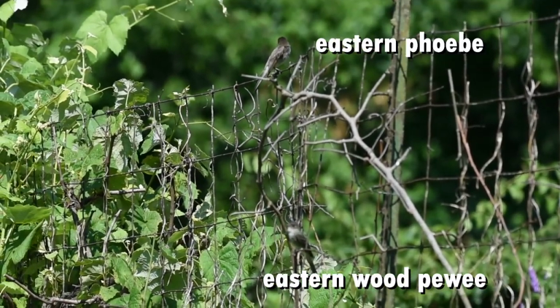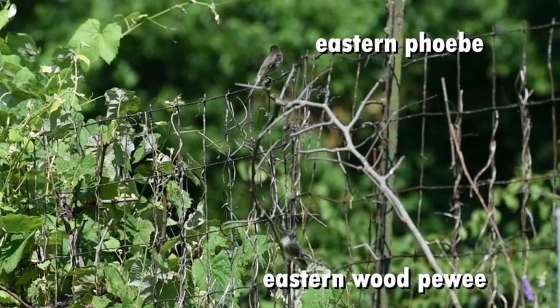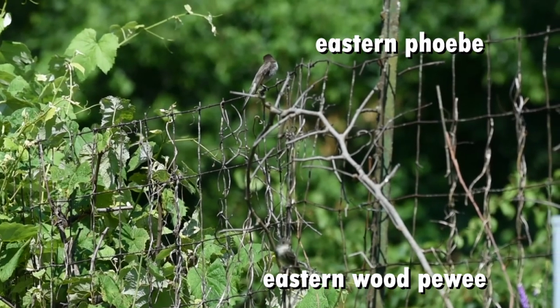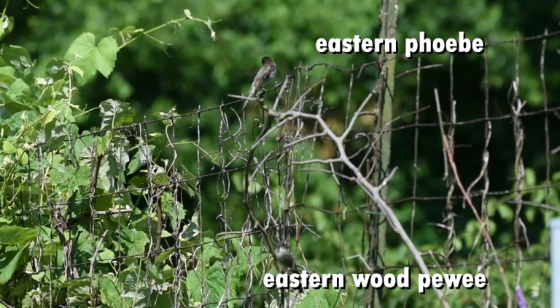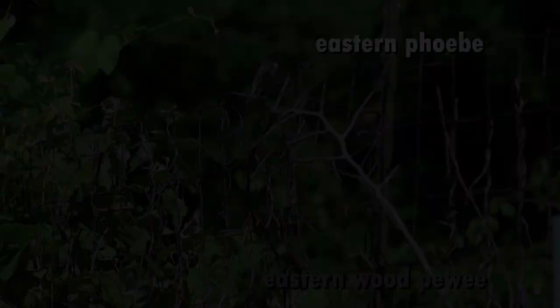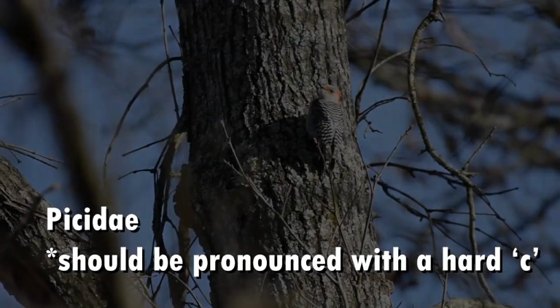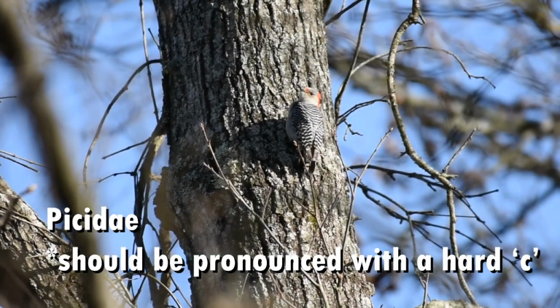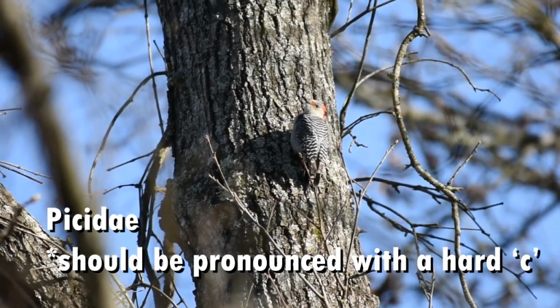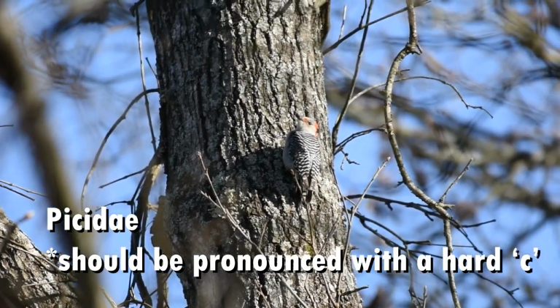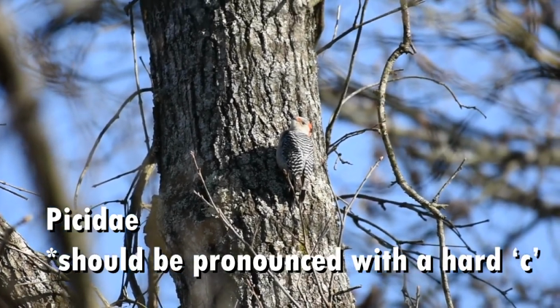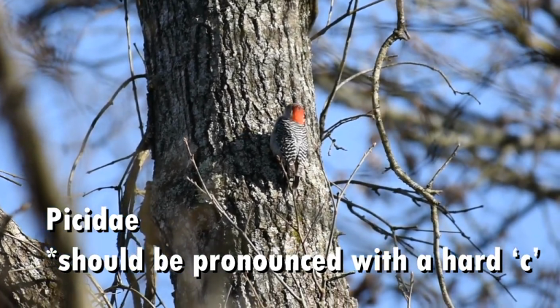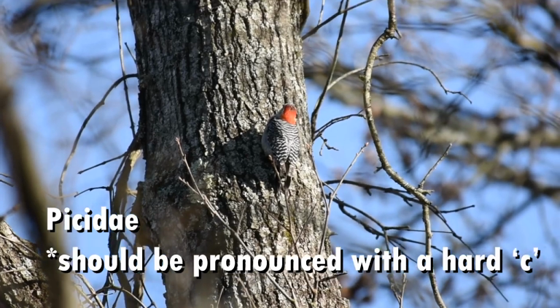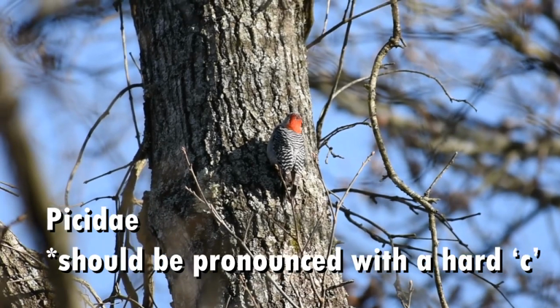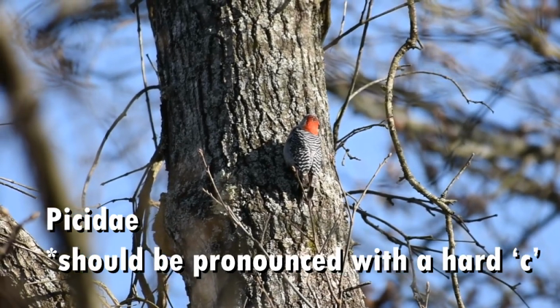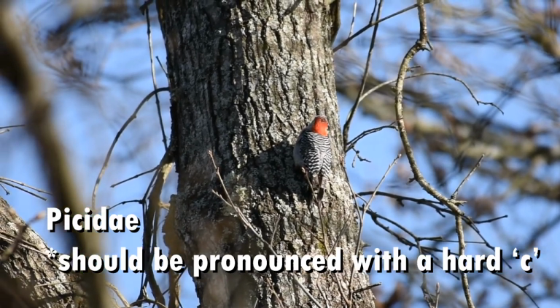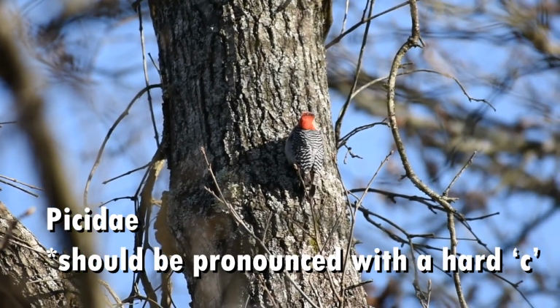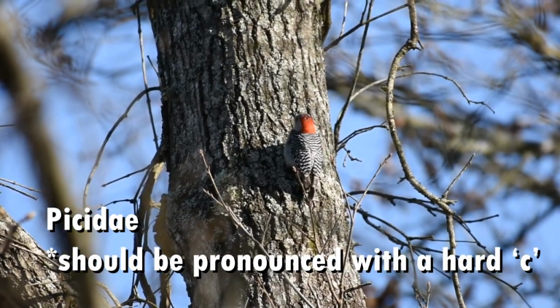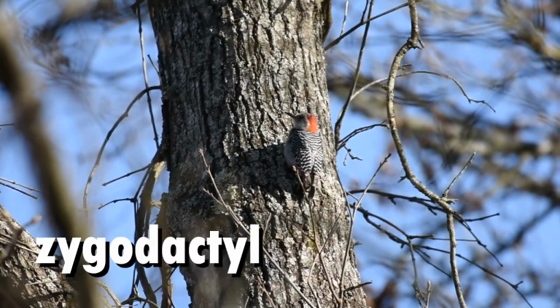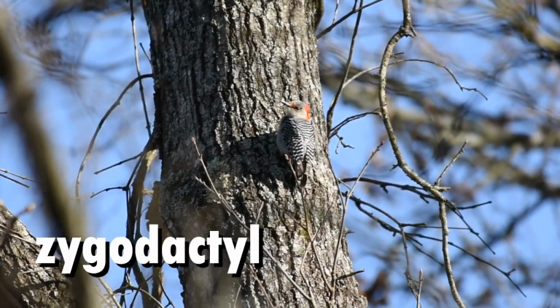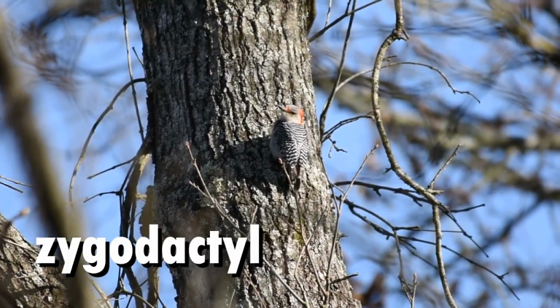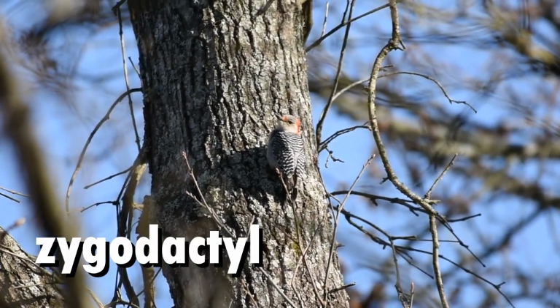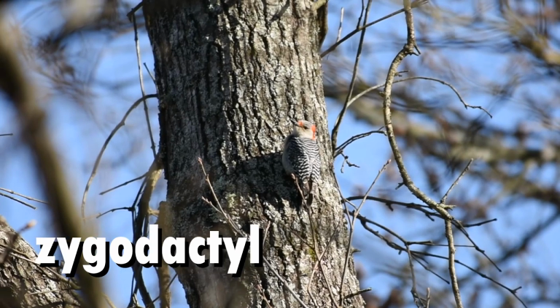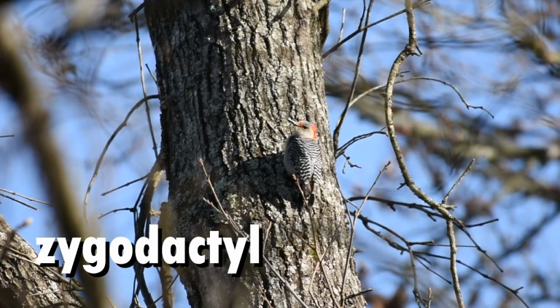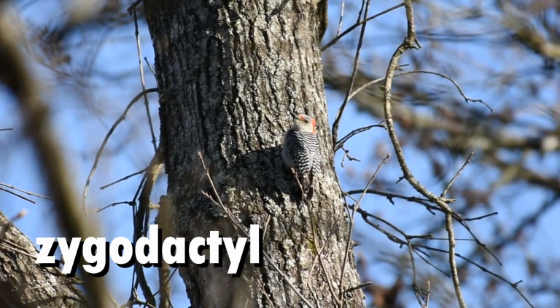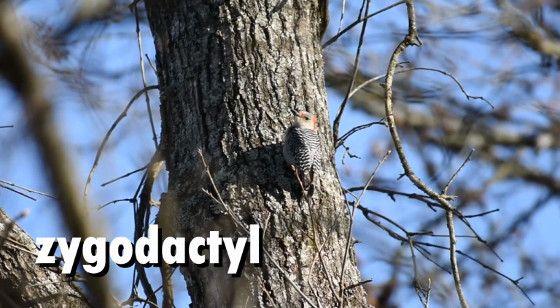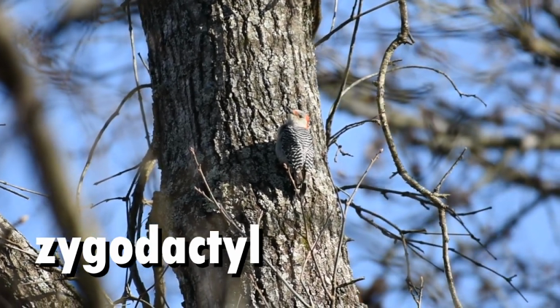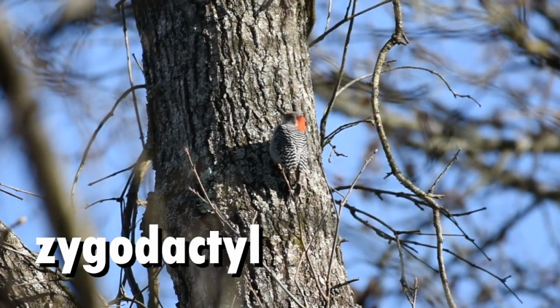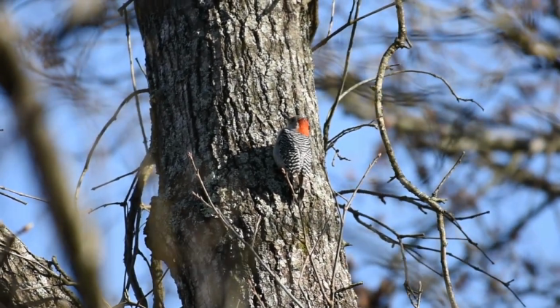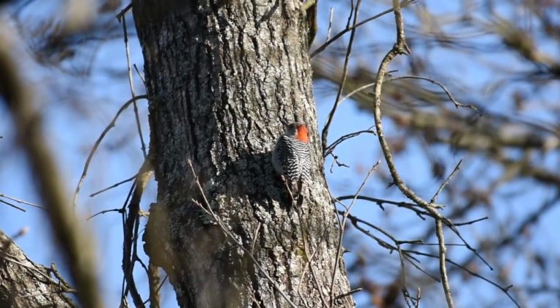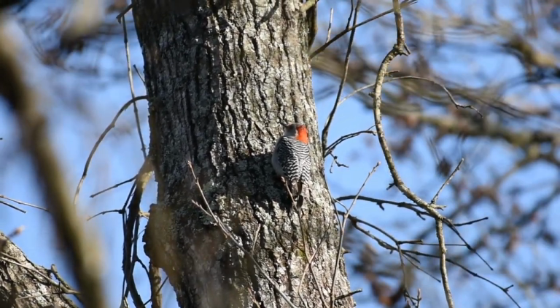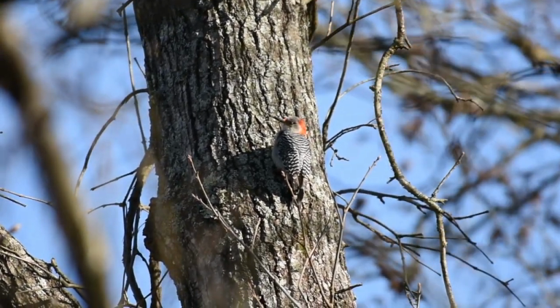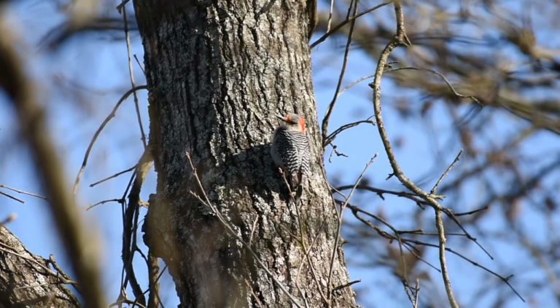Let's move on to the Picidae family. Here we will find woodpeckers and a single sapsucker. The Picidae family are characterized by zygodactyl feet, which means they have two toes facing forward and two facing back, making foraging on trees much easier.